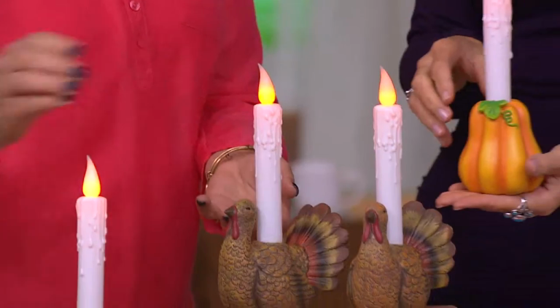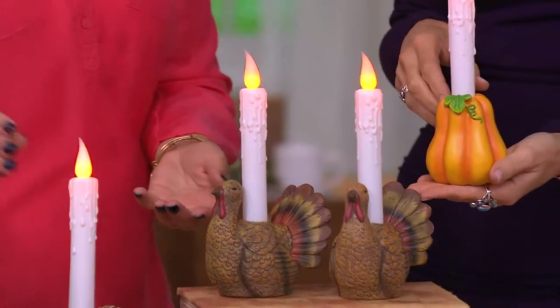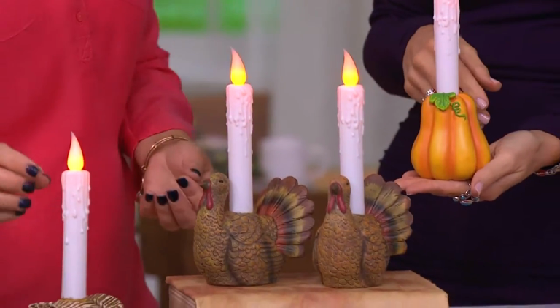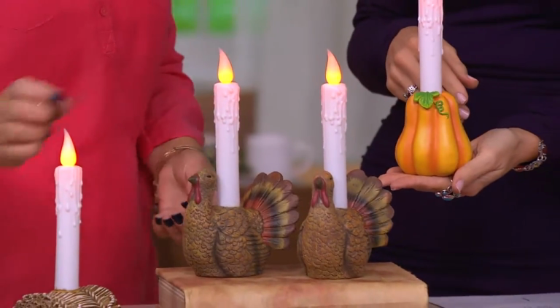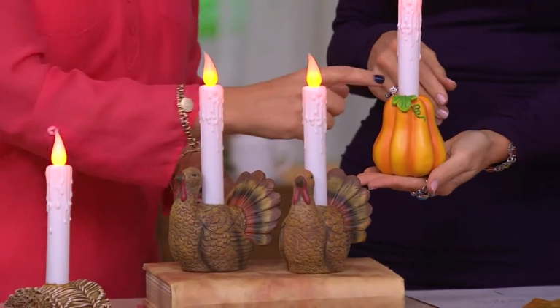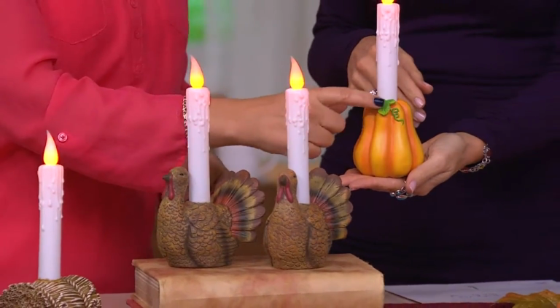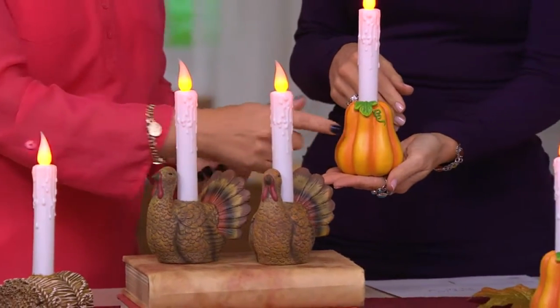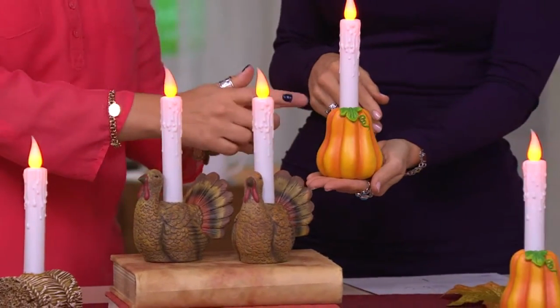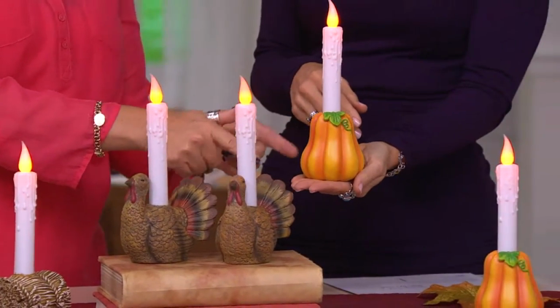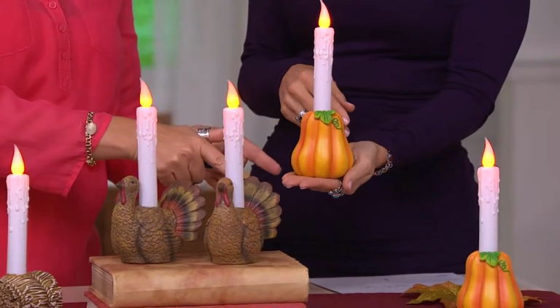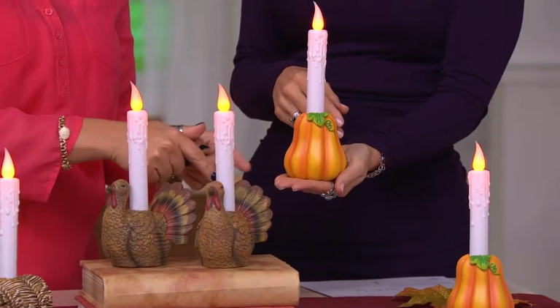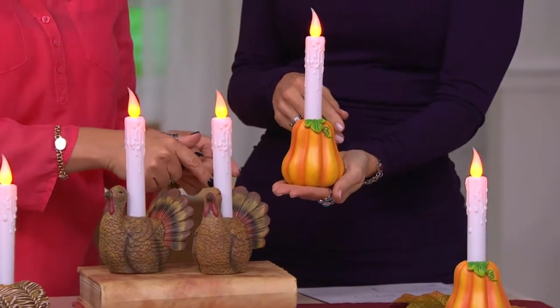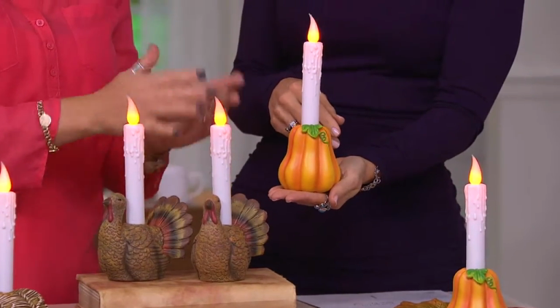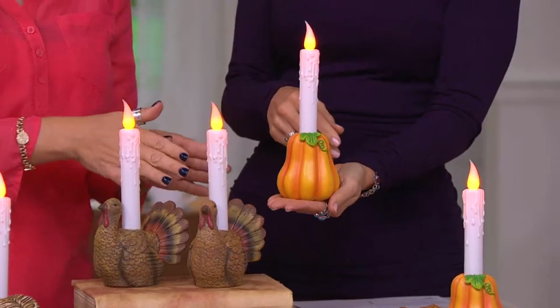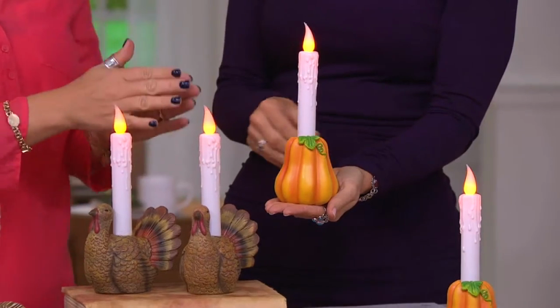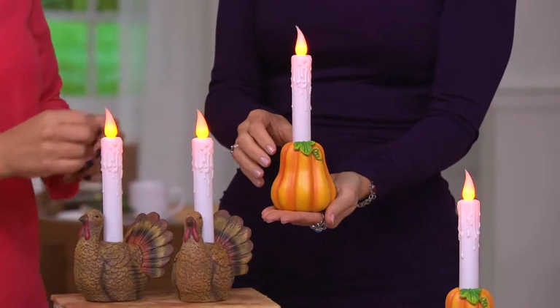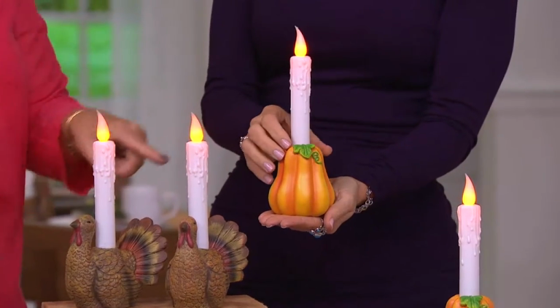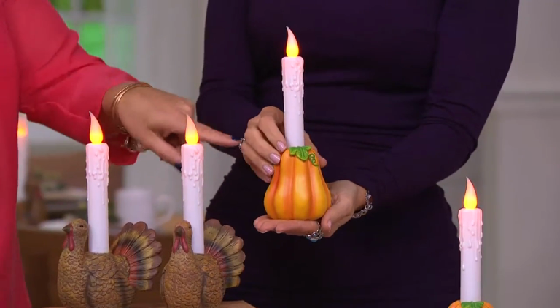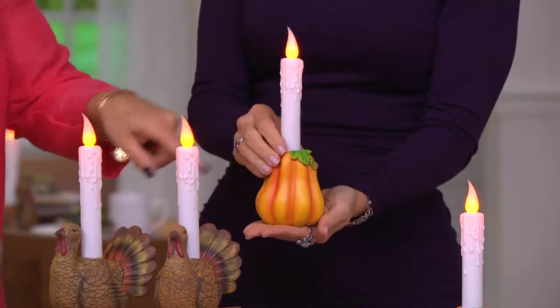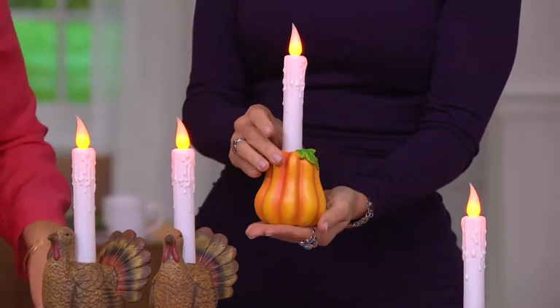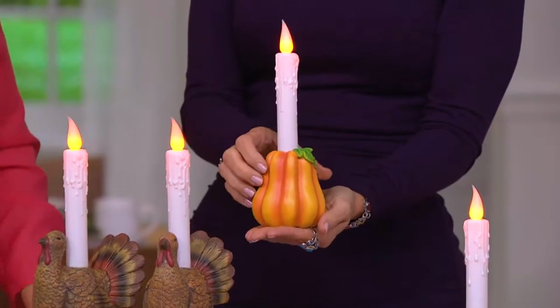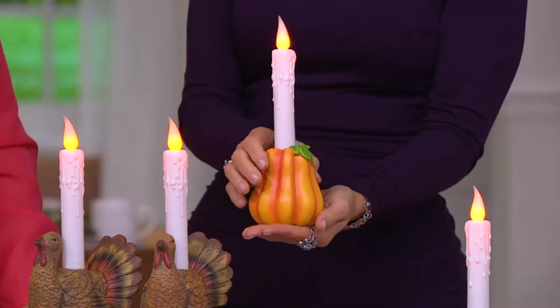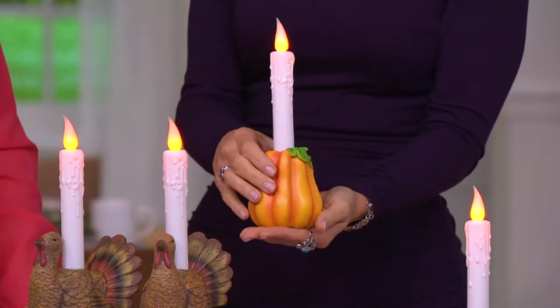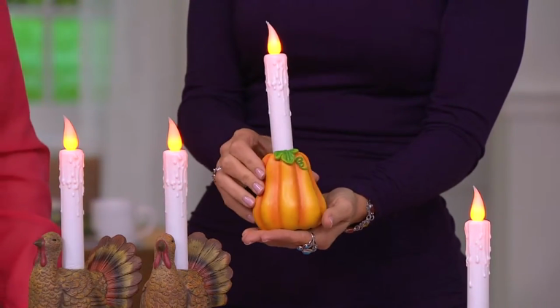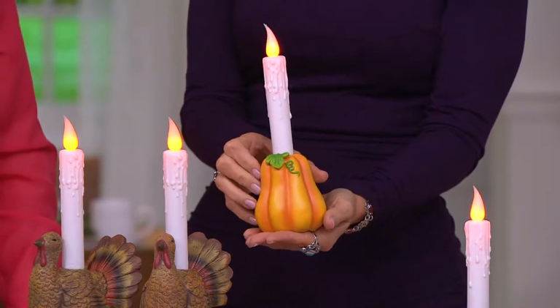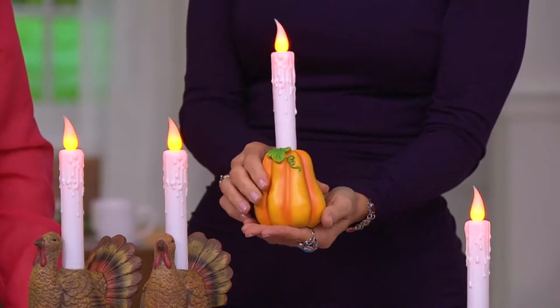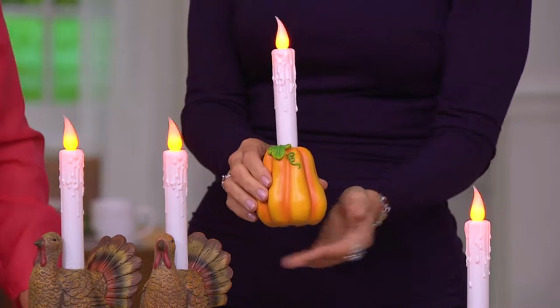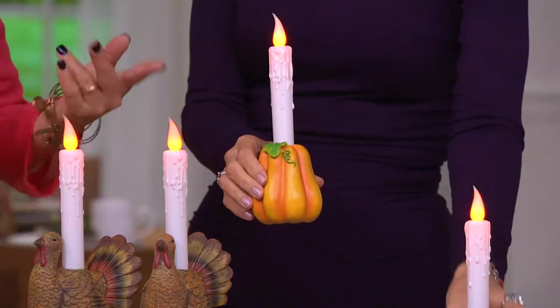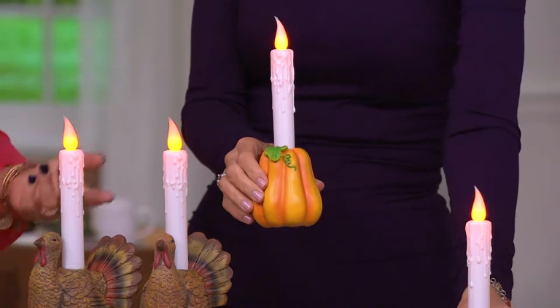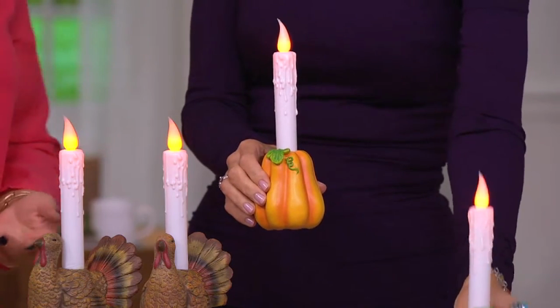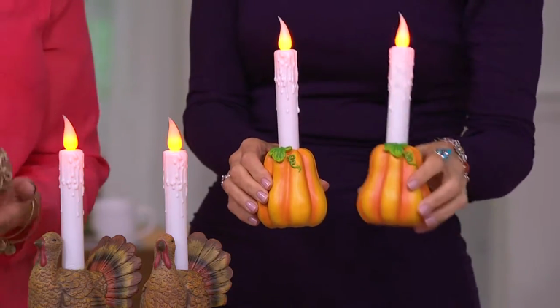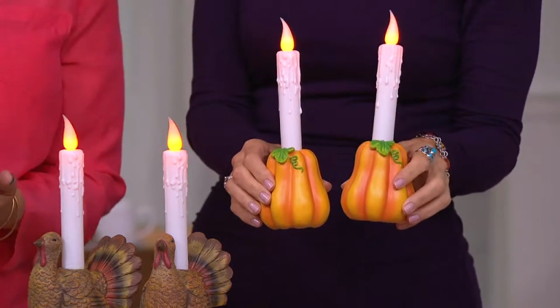I'm holding the pumpkin now. I love the pumpkin — I love that he's a little bit plumper down at the bottom. He has that kind of slender profile at the top, and the little squiggly vine and the leaf at the top are absolutely adorable. And again, you're getting two of them.